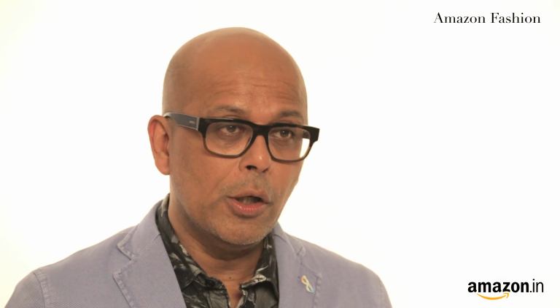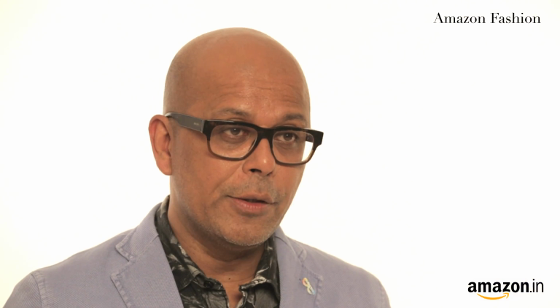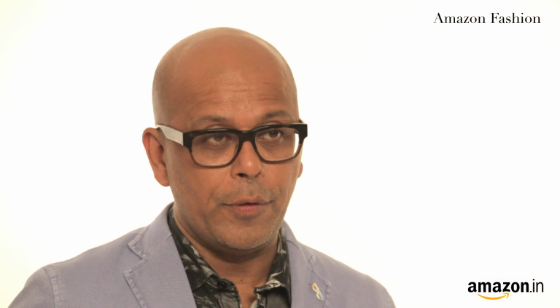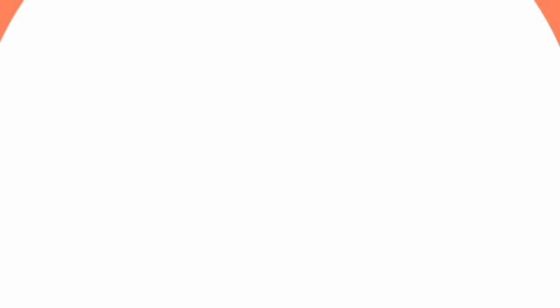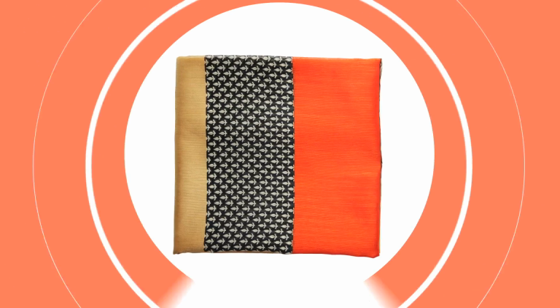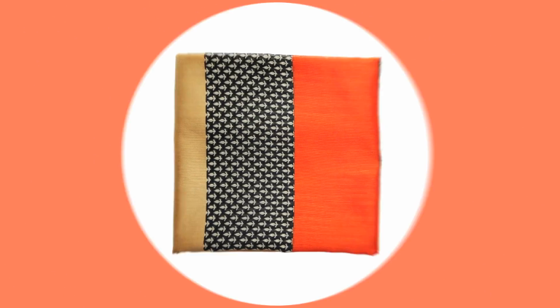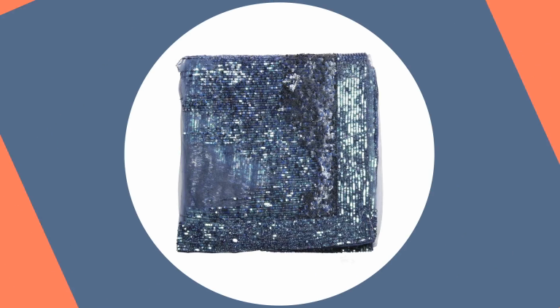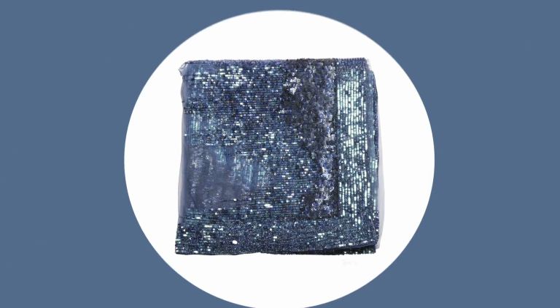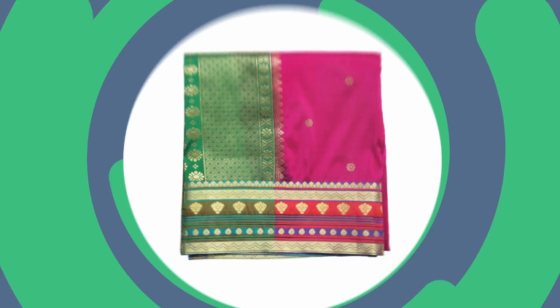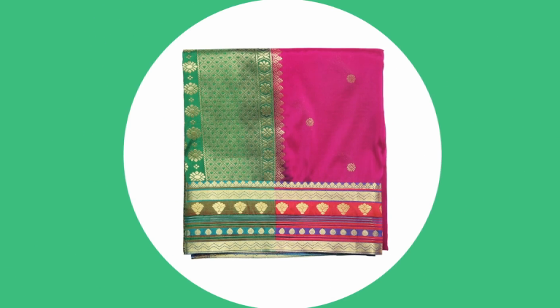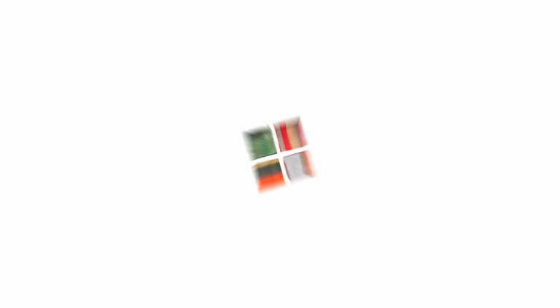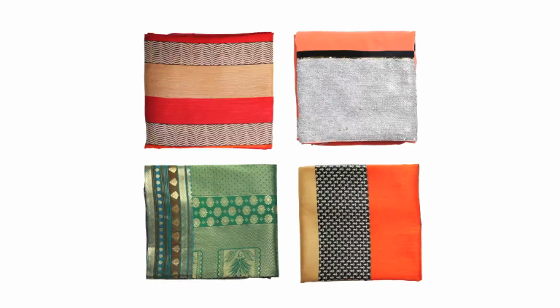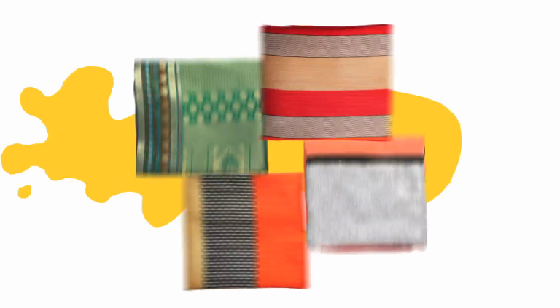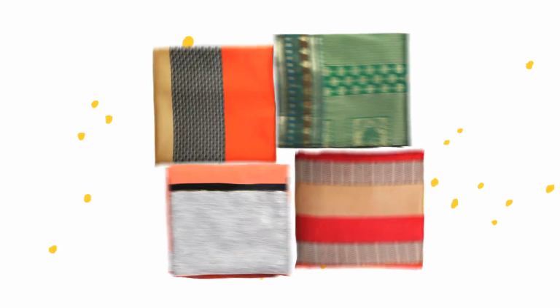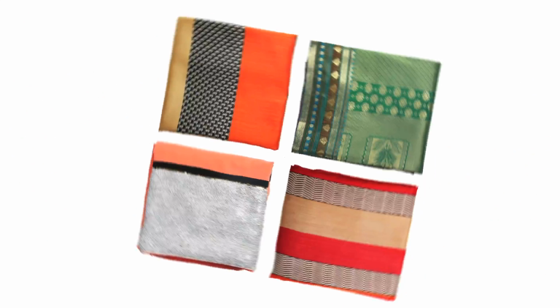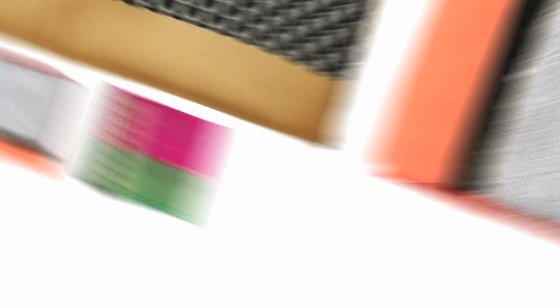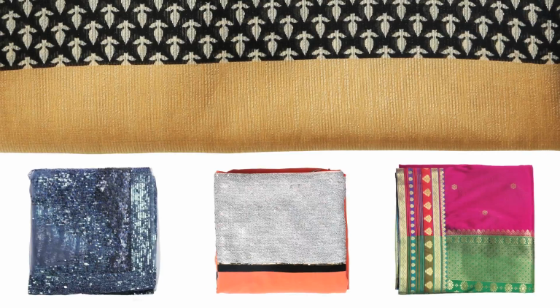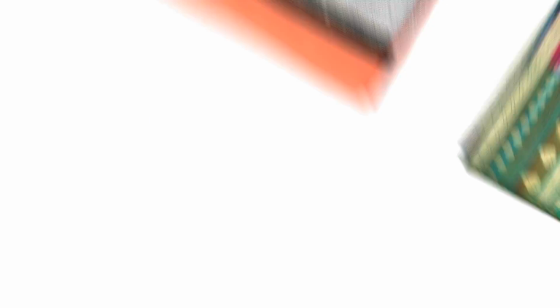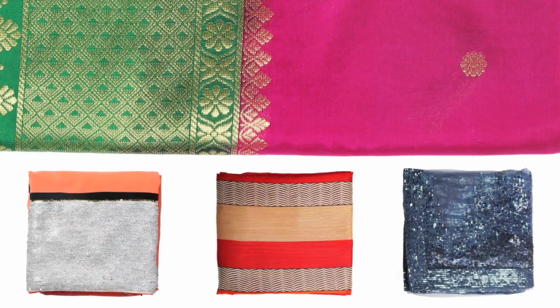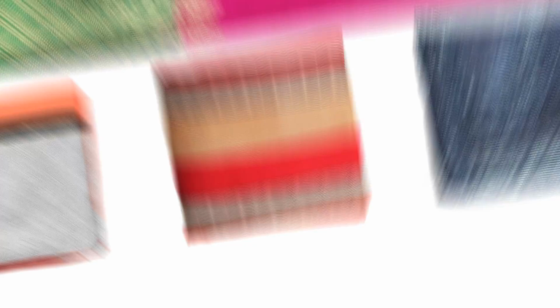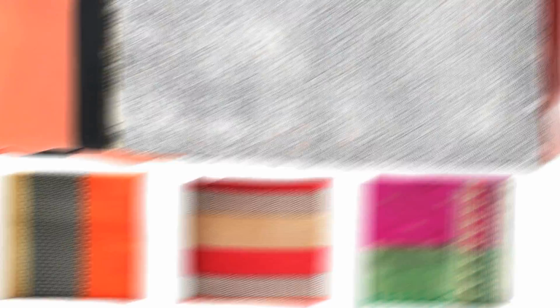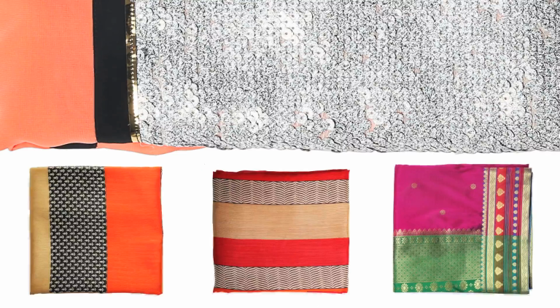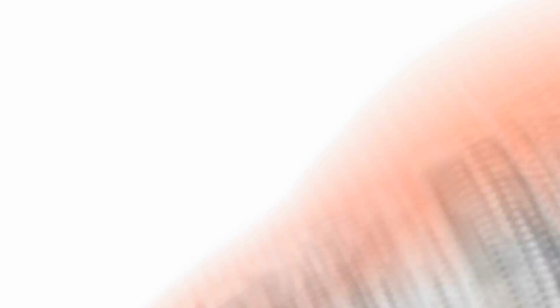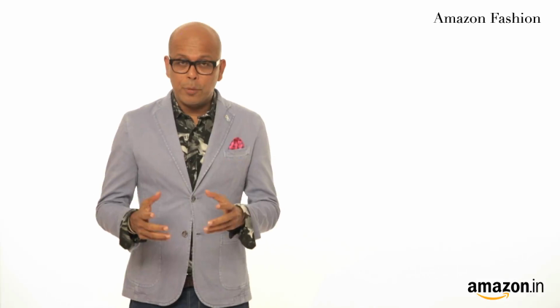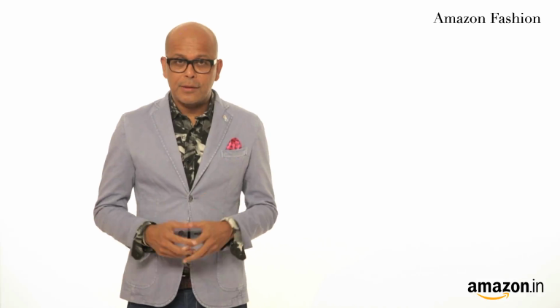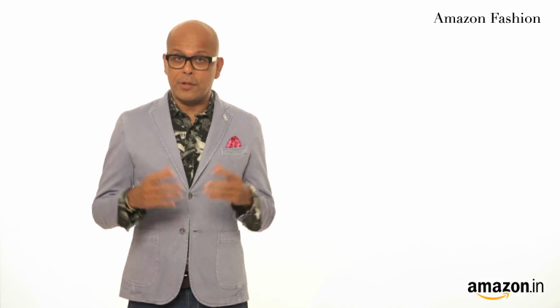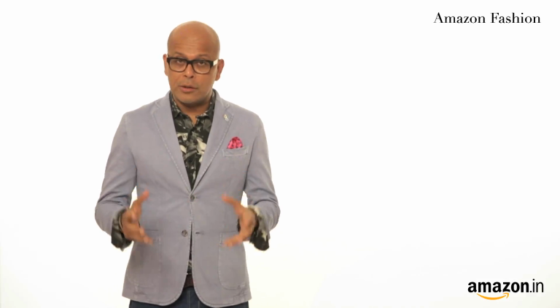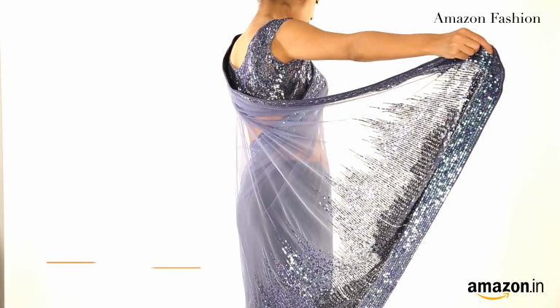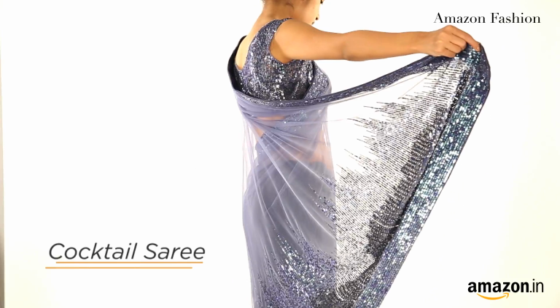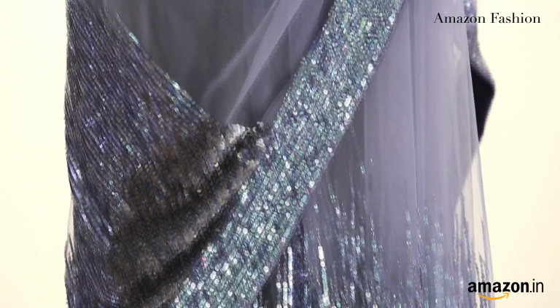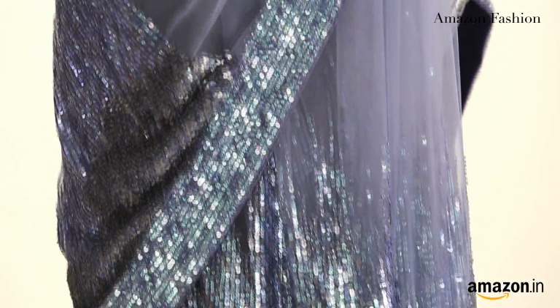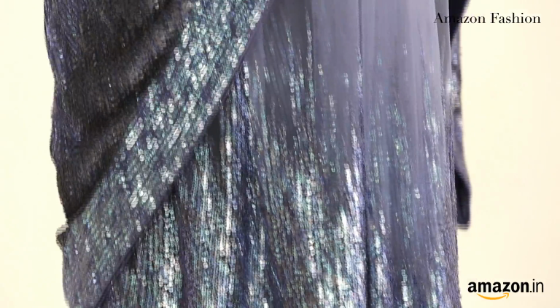Moving on to Indian wear for women. The trends this season are ethnic love, cocktail glam, designer desirable and workwear chic. I think what you need is a great cocktail sari to glam up this monsoon.